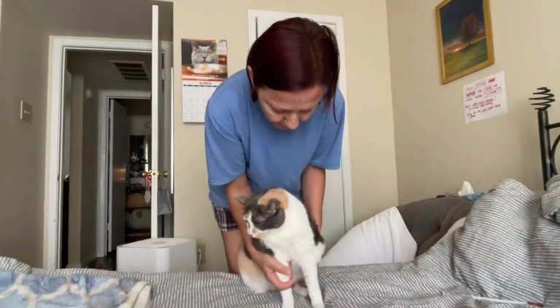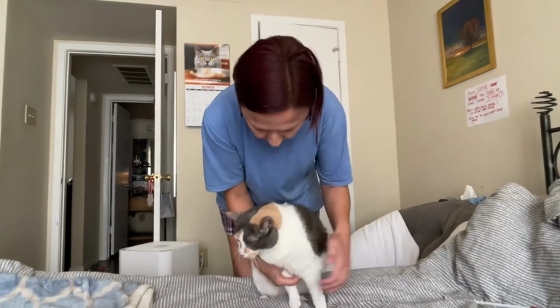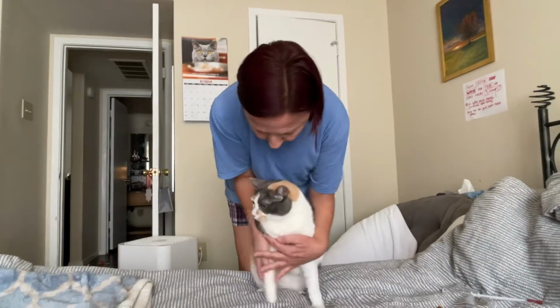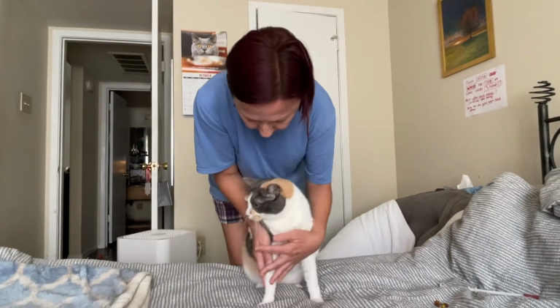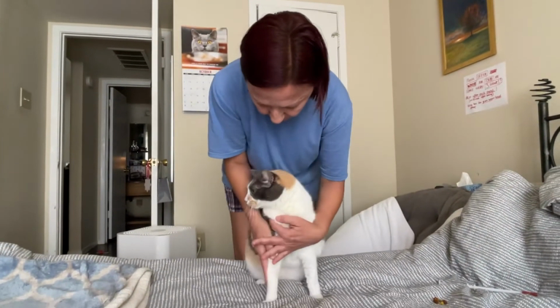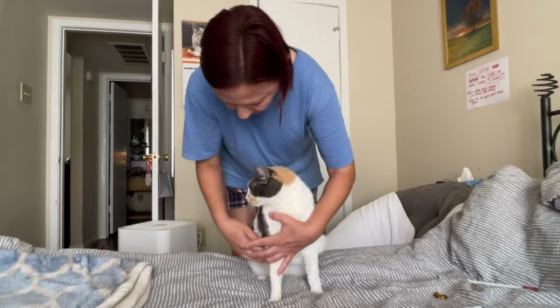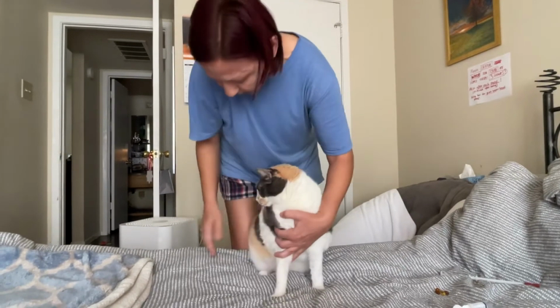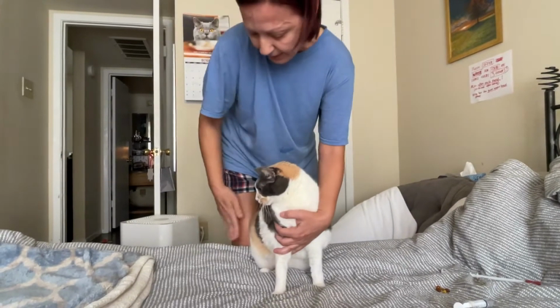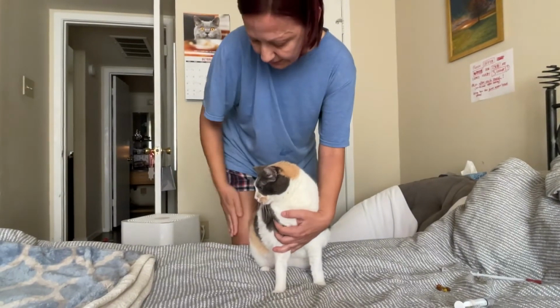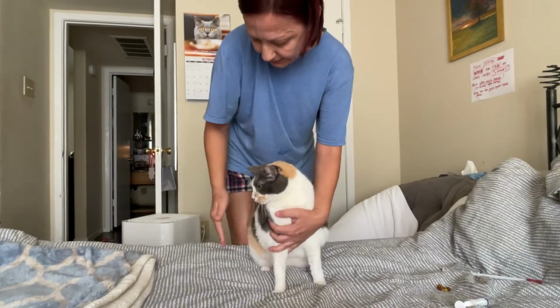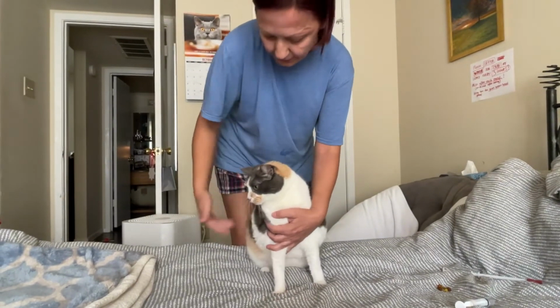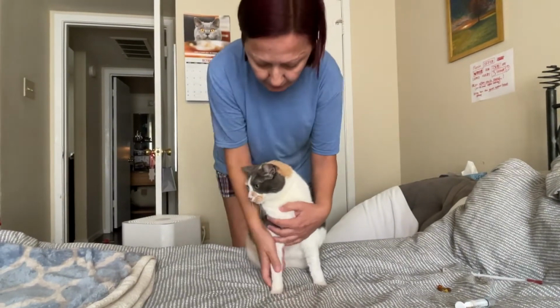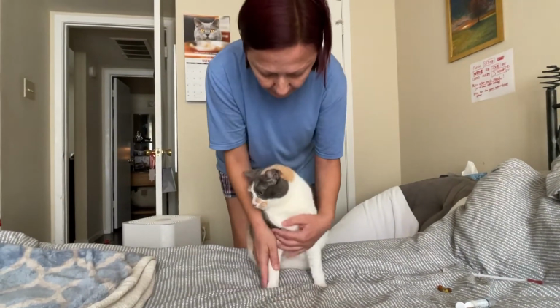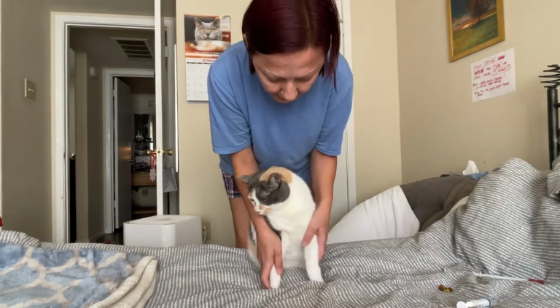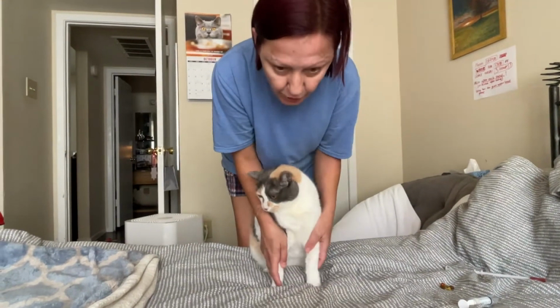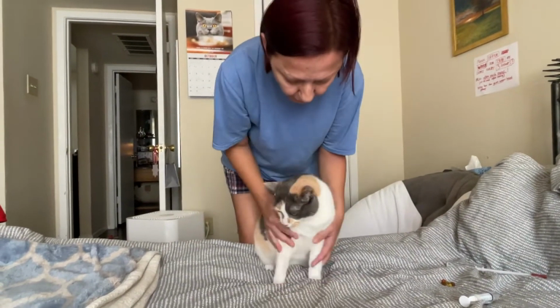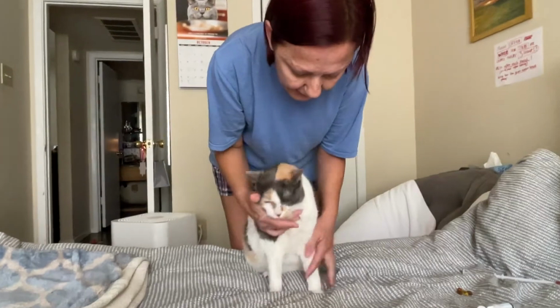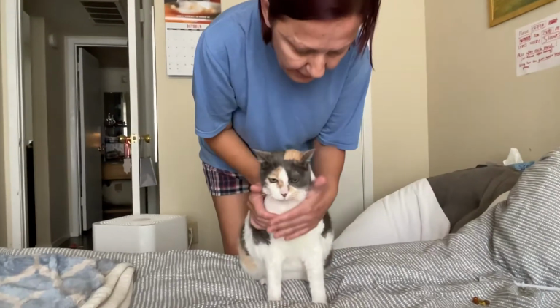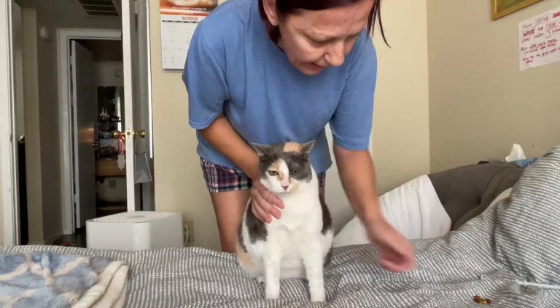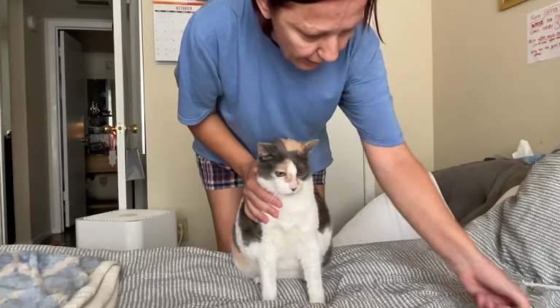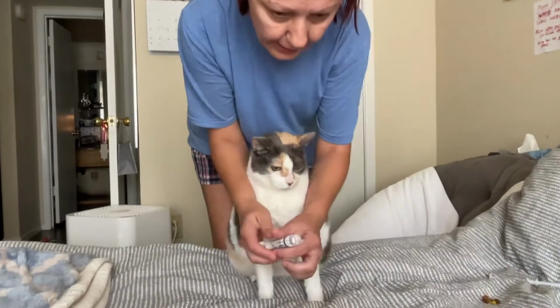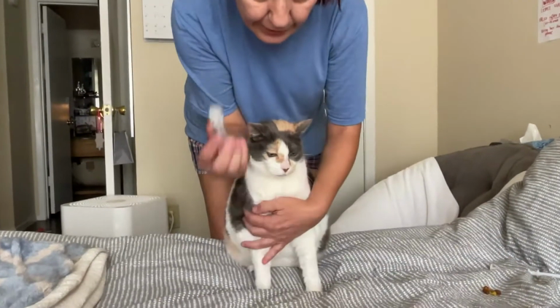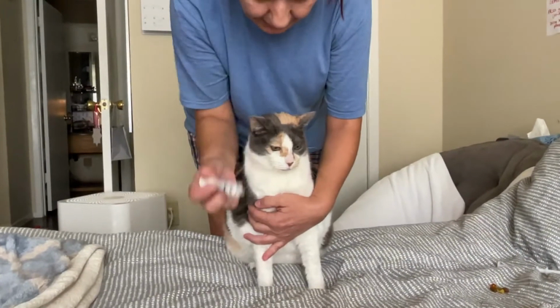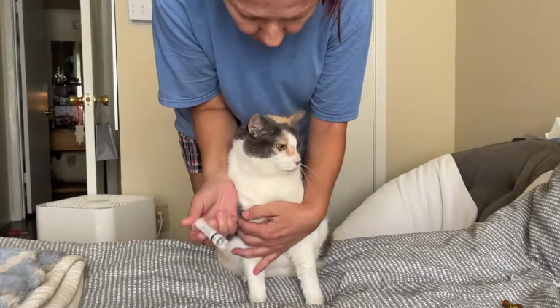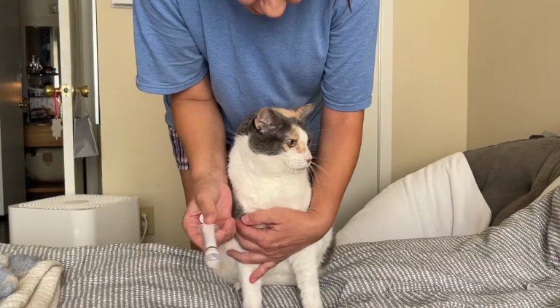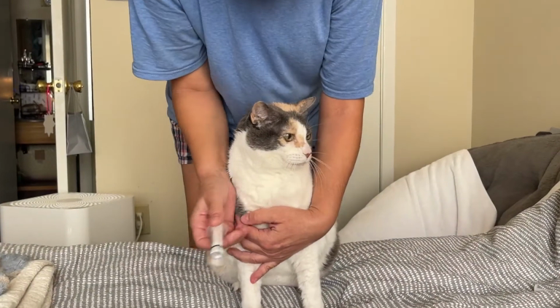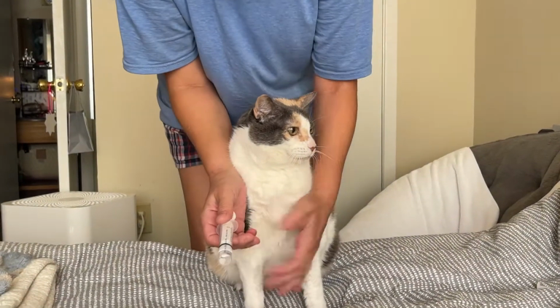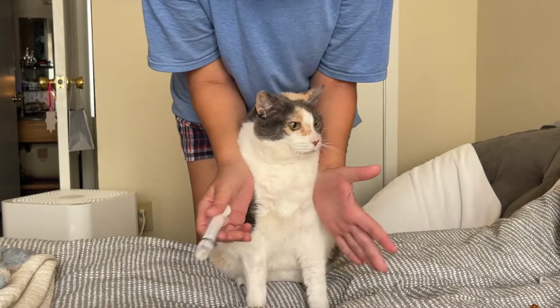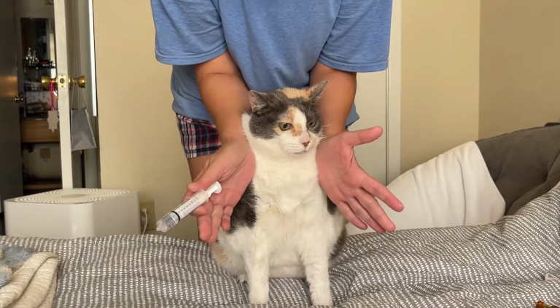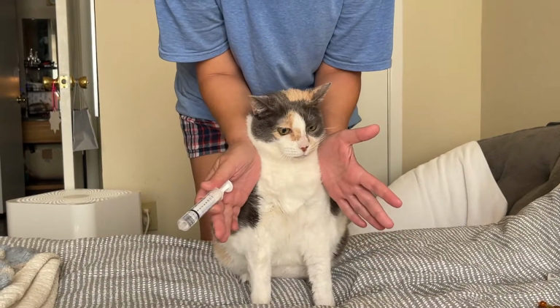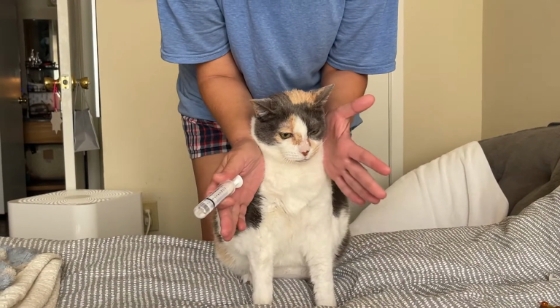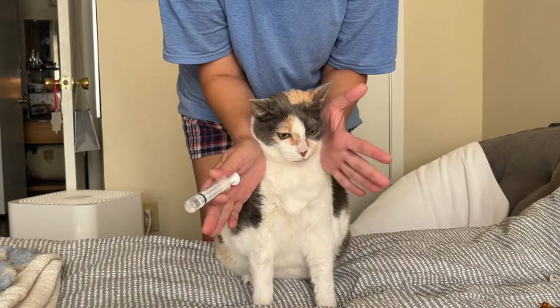So I put her butt against my knees, see, so she cannot back up. And be sure the front legs are down. Here is the syringe. So it's very important what you do now, because it's gonna work.